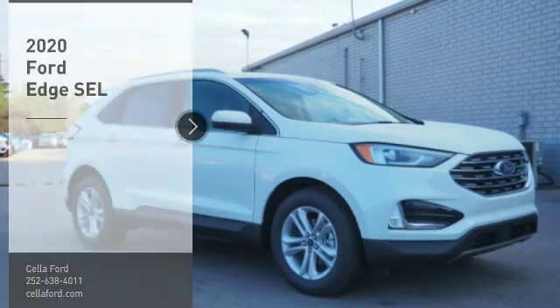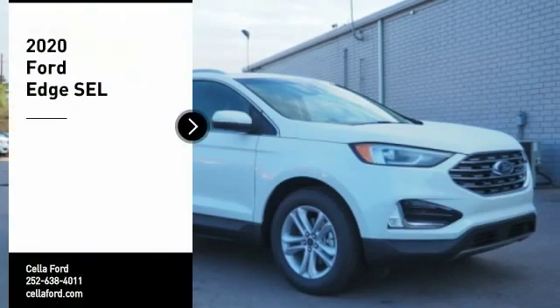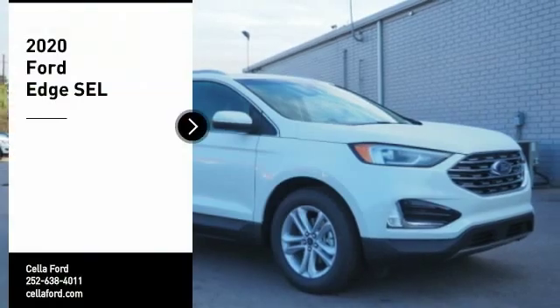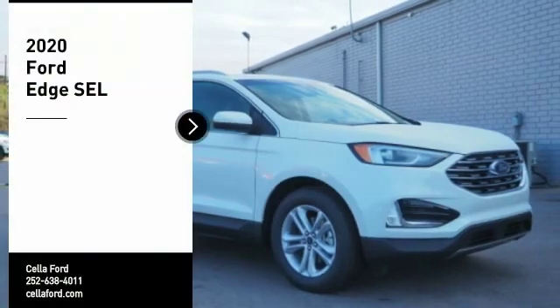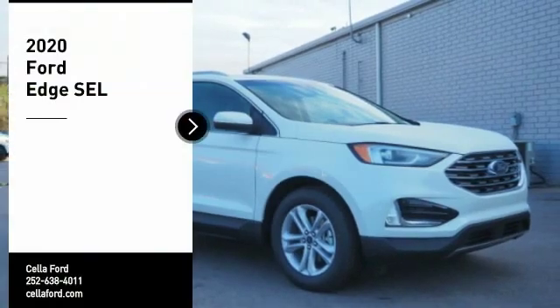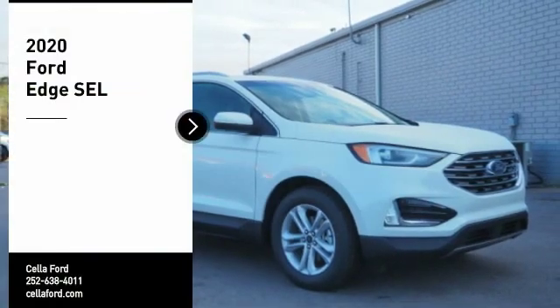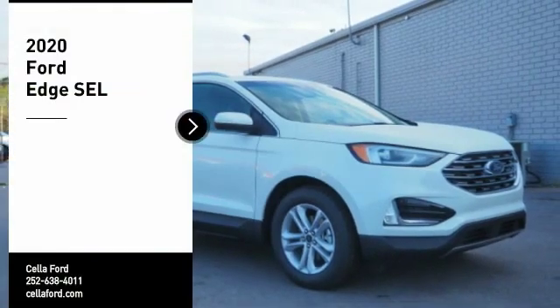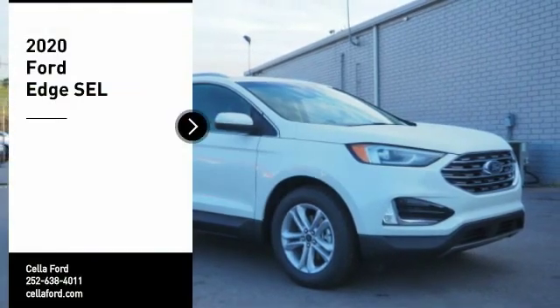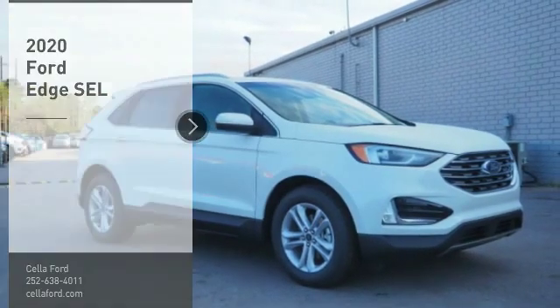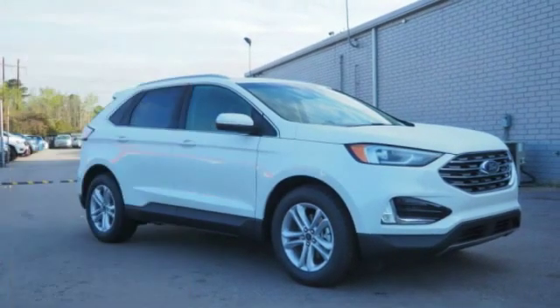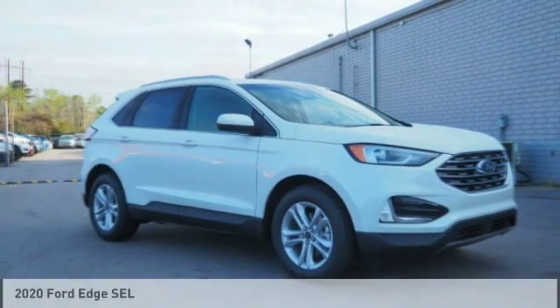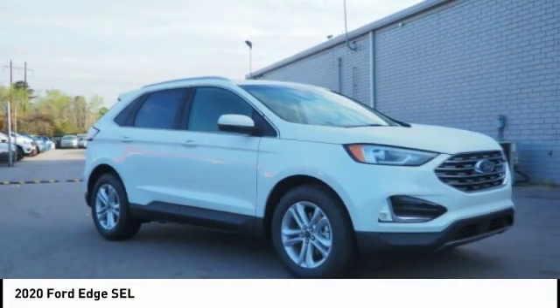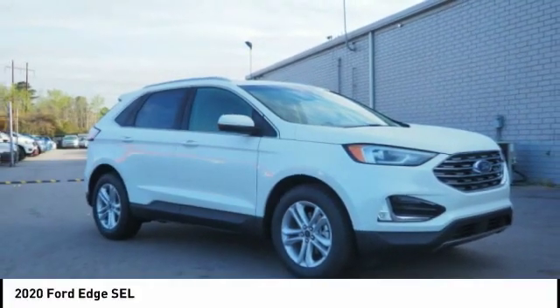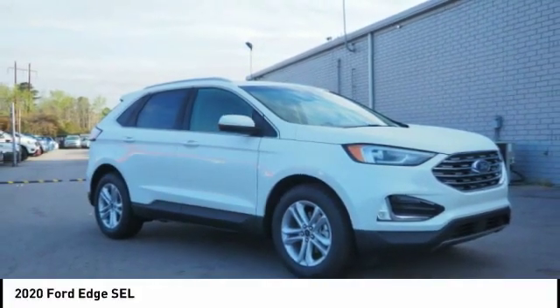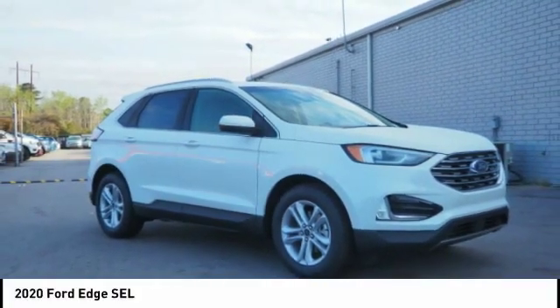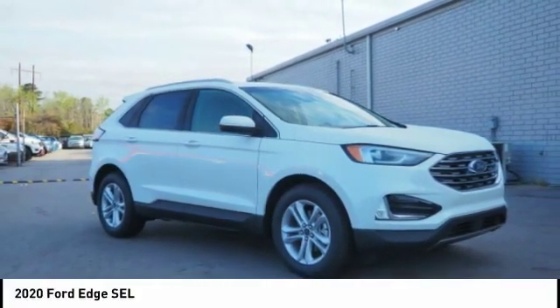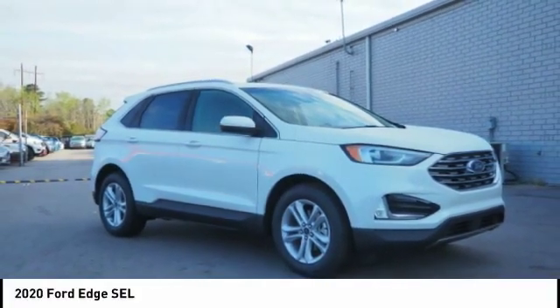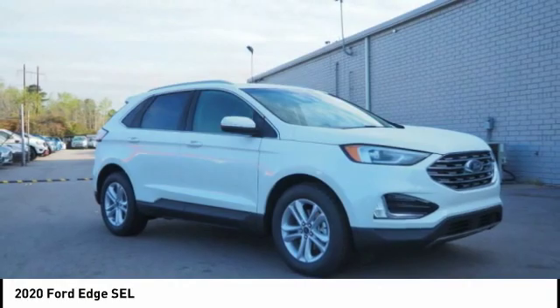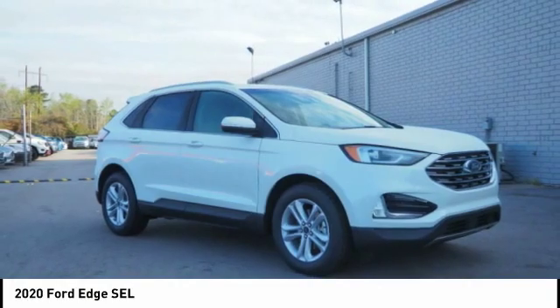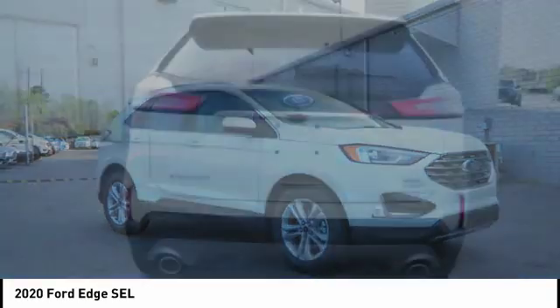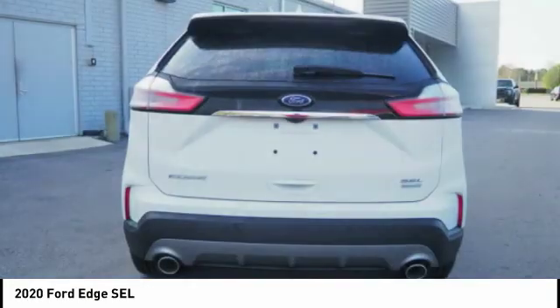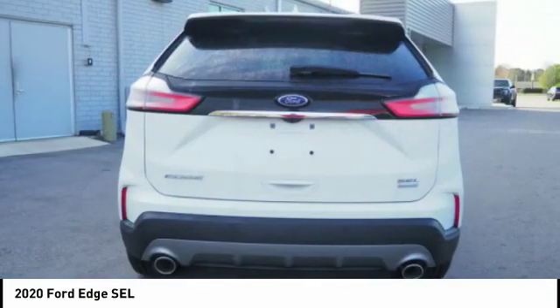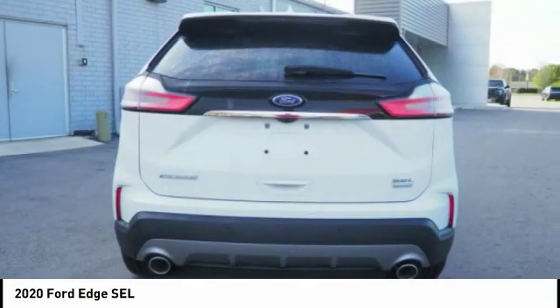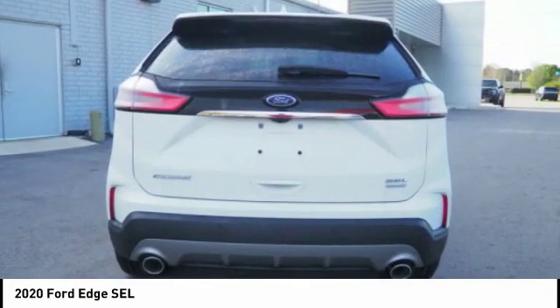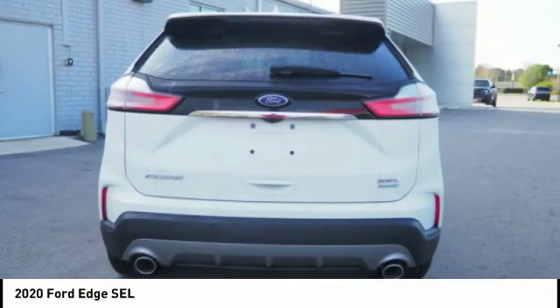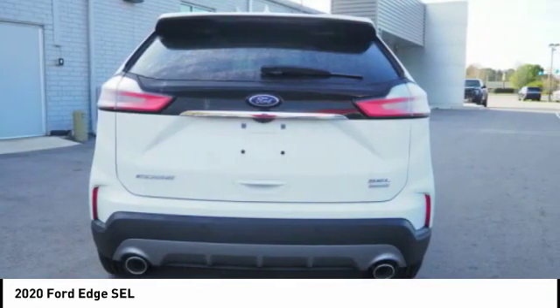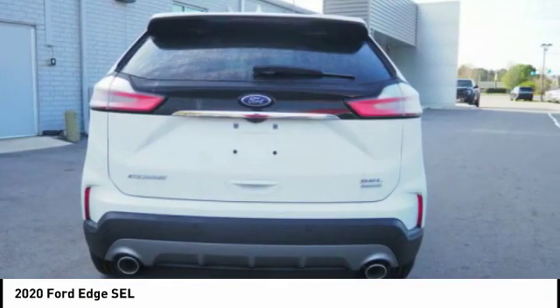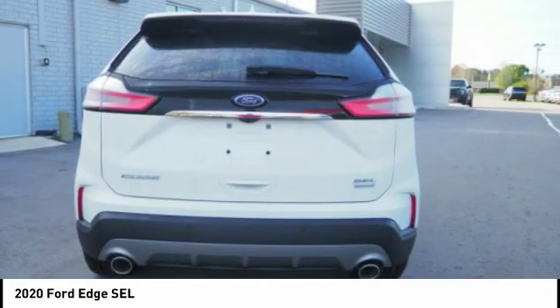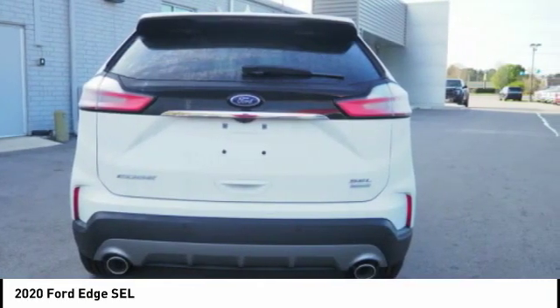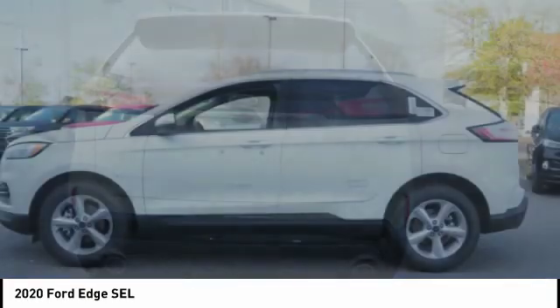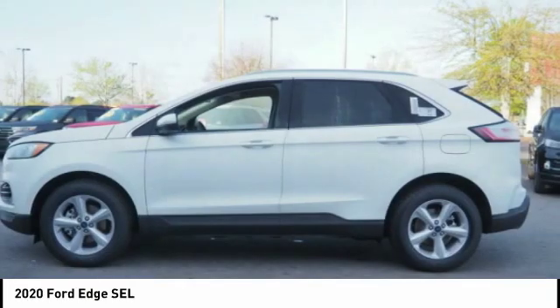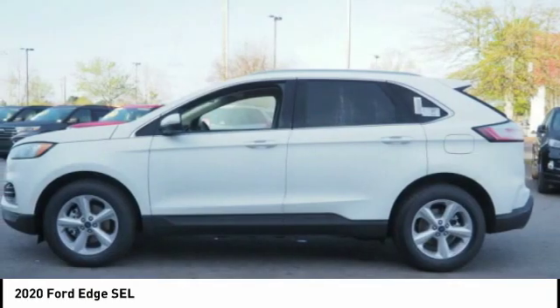Come test drive the 2020 Edge. Thrills with more power and MPG. Either way, you're in for an exhilarating experience with Ford Edge.